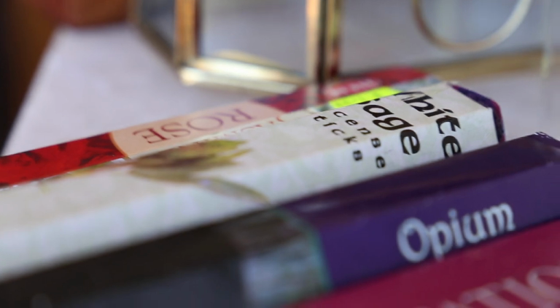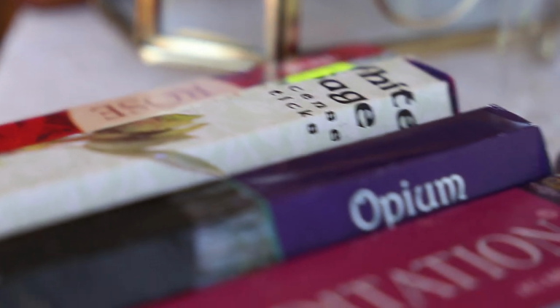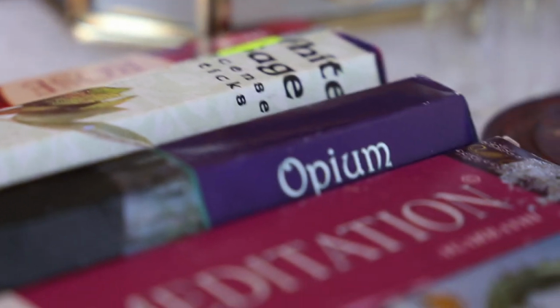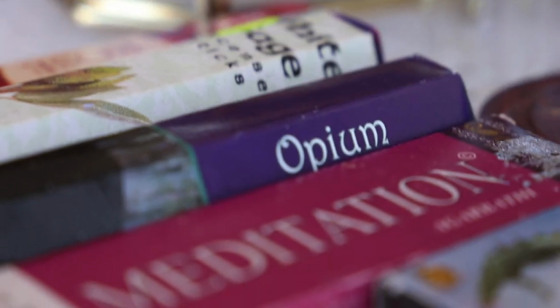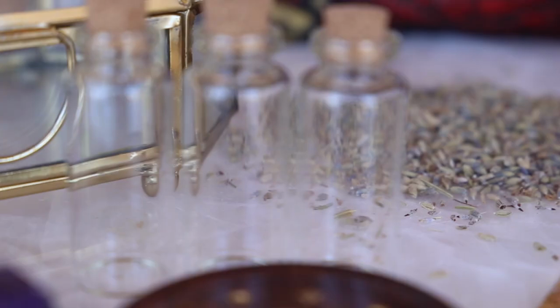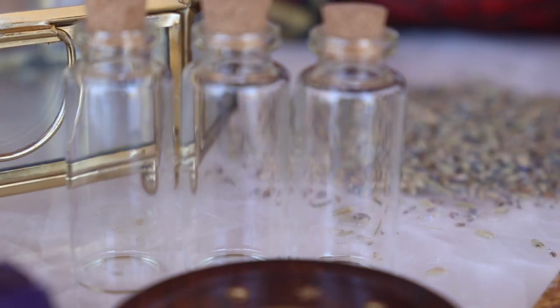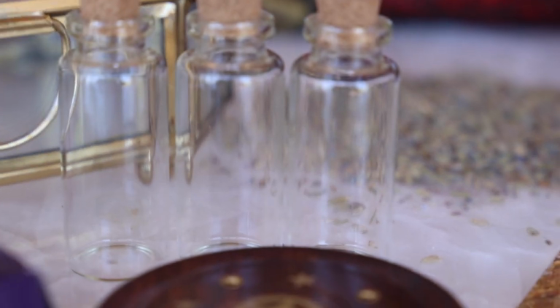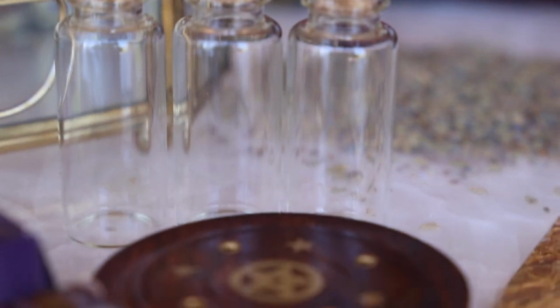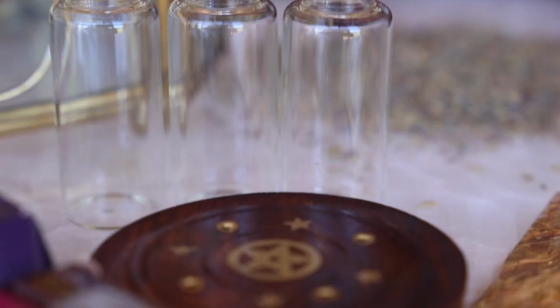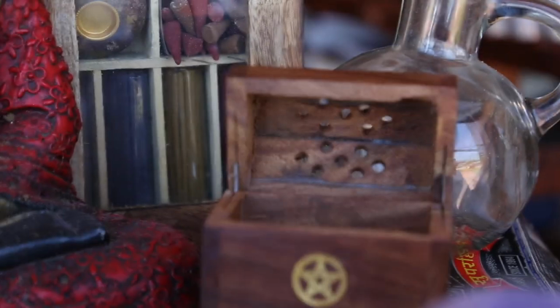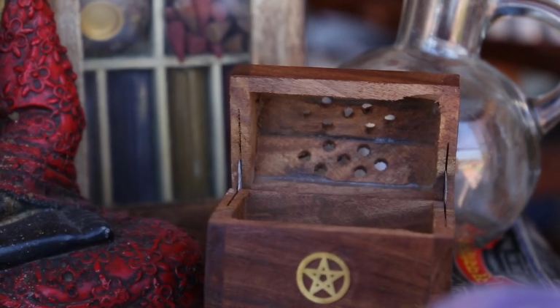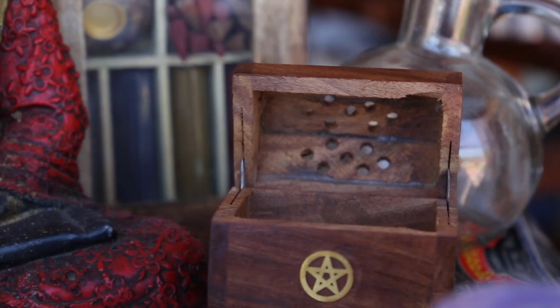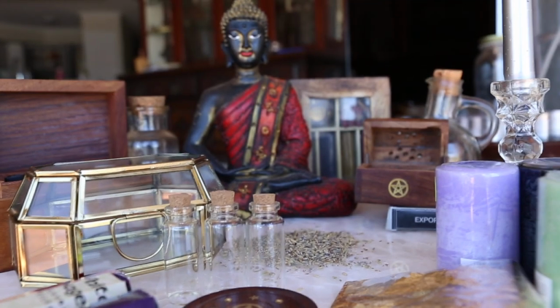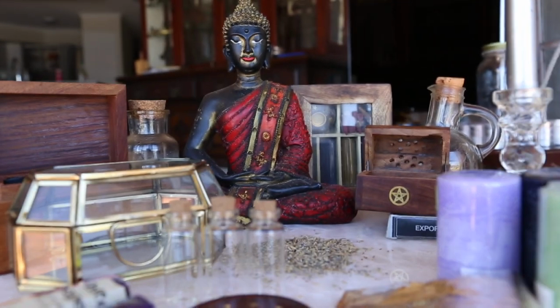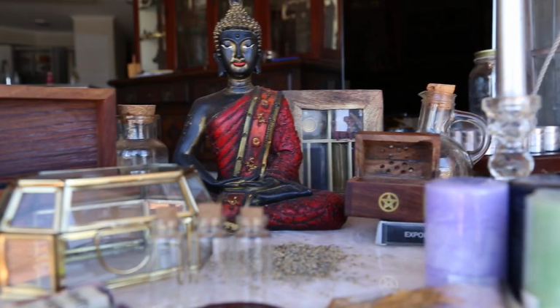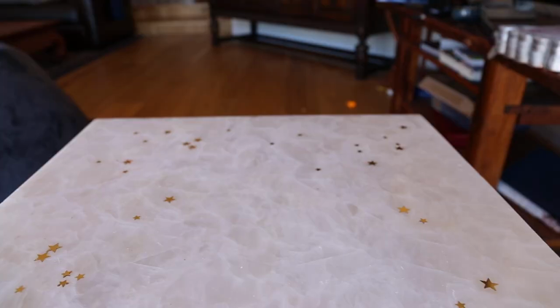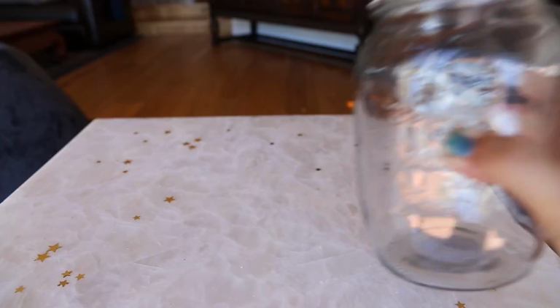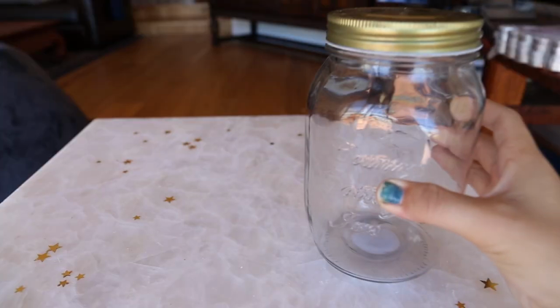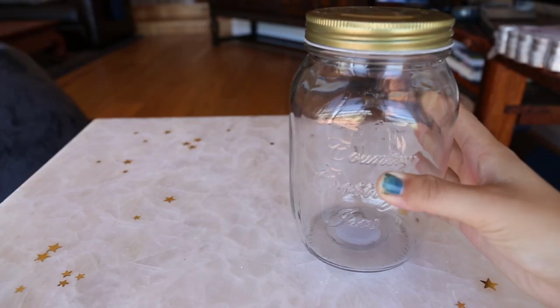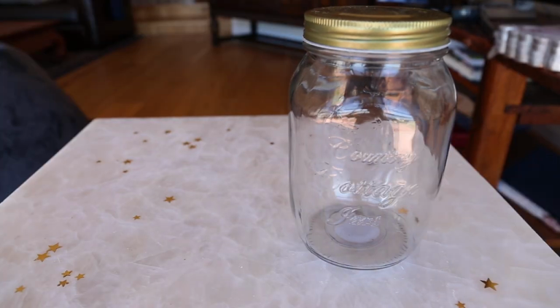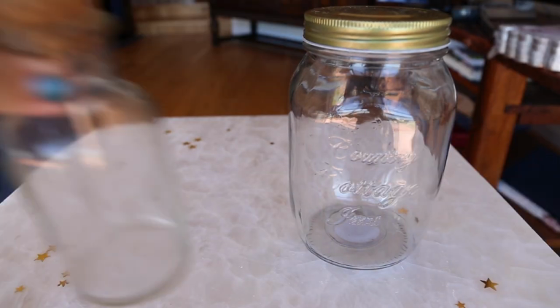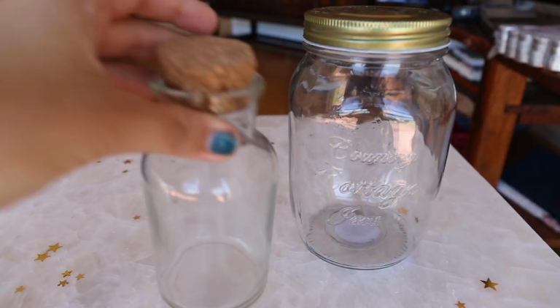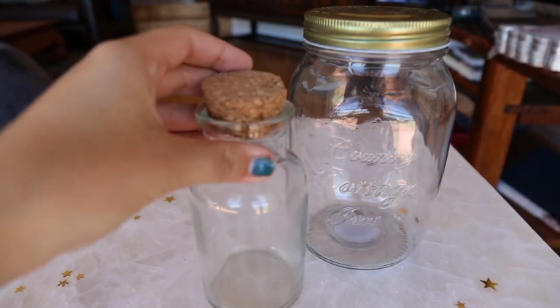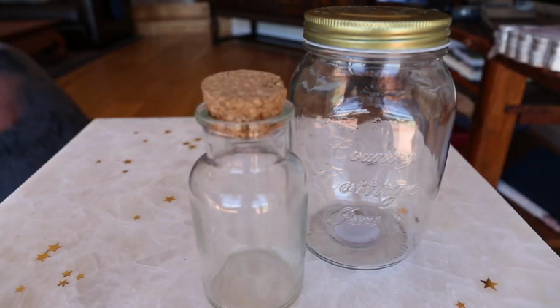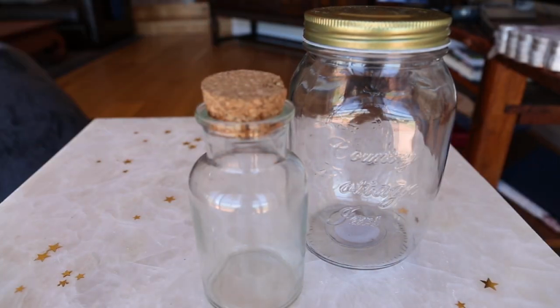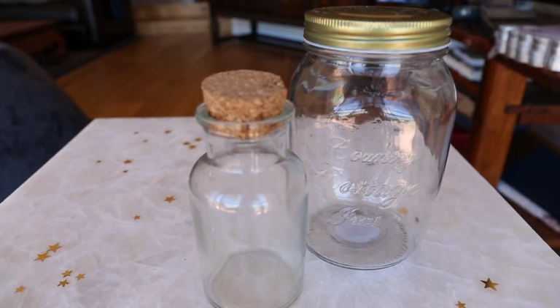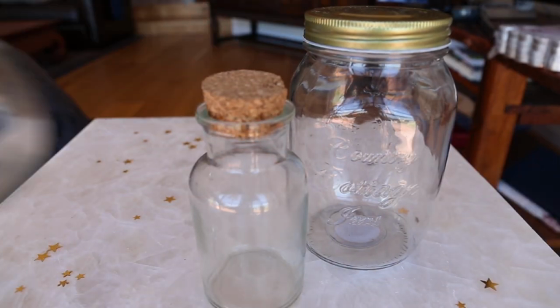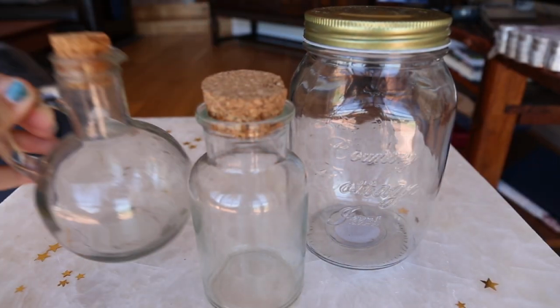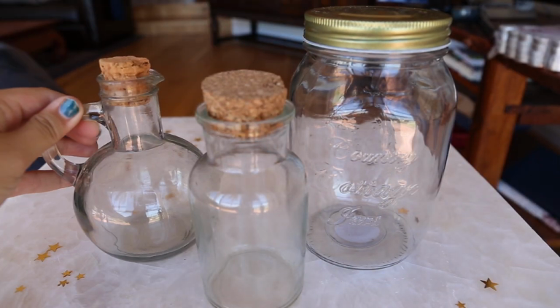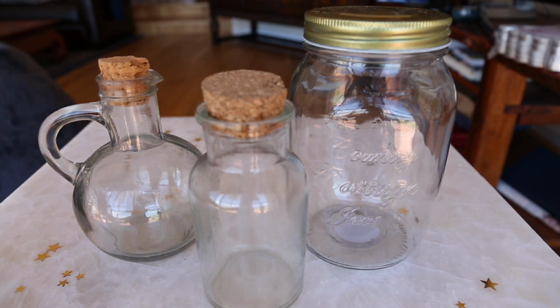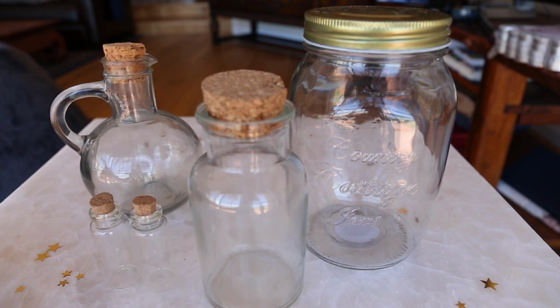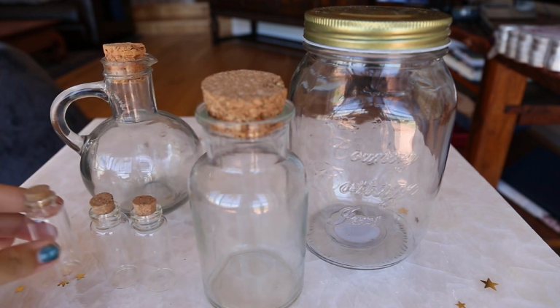Today I picked up a few witchy supplies from the dollar store and with that comes a haul. Dollar stores sell so many different jars in many shapes and sizes for around a dollar to two dollars.